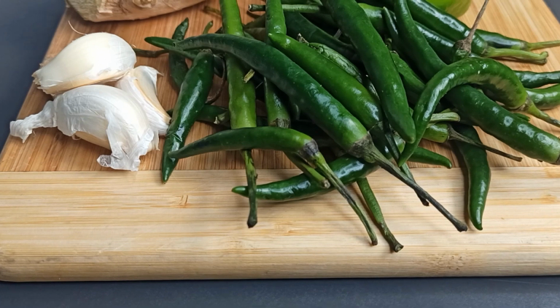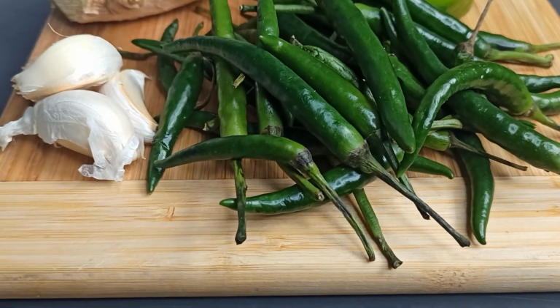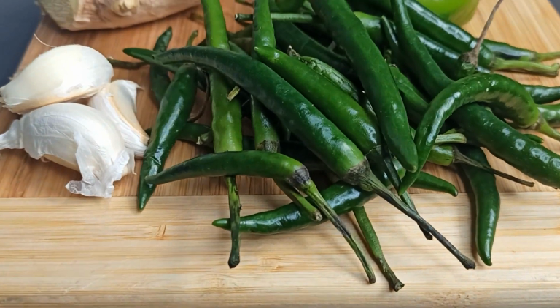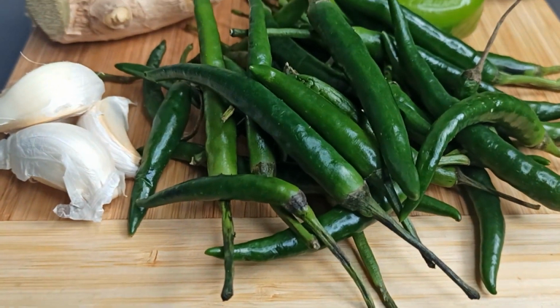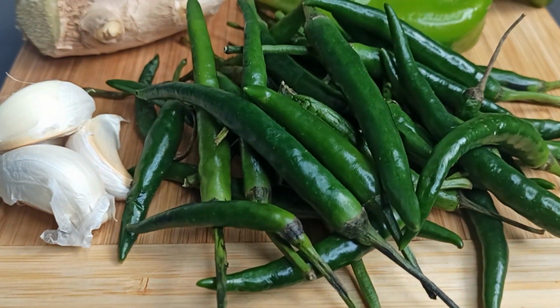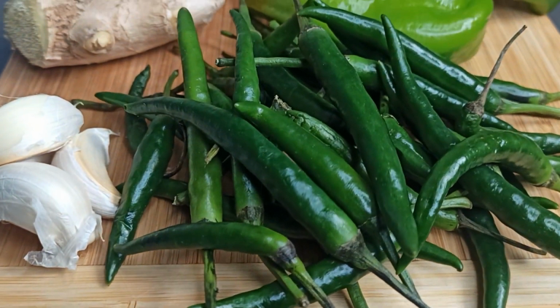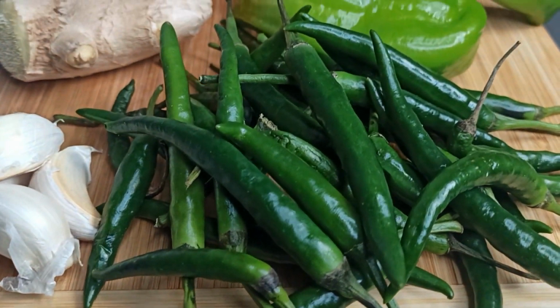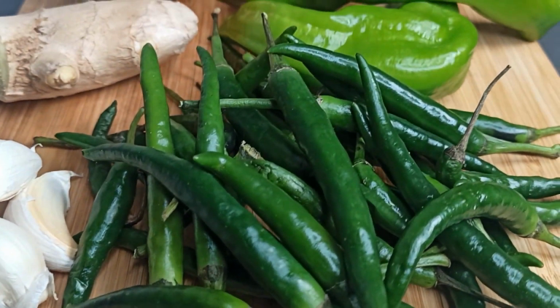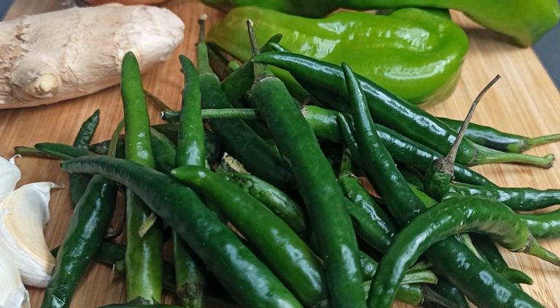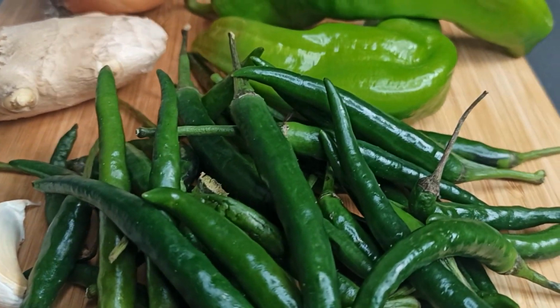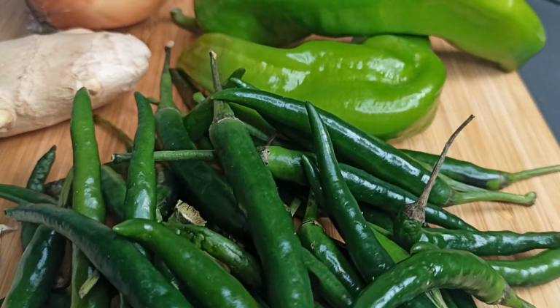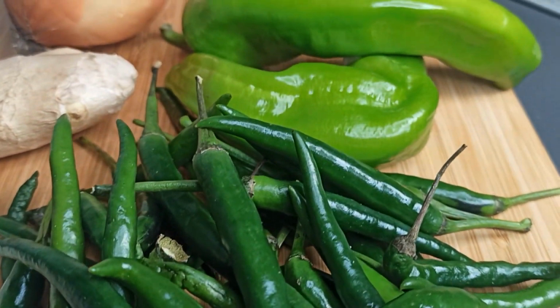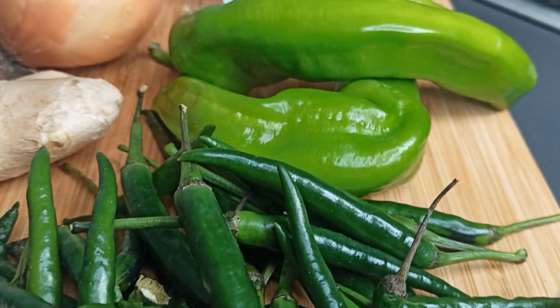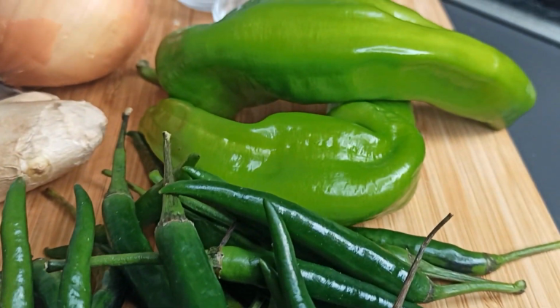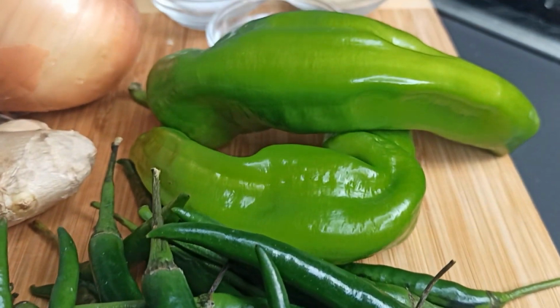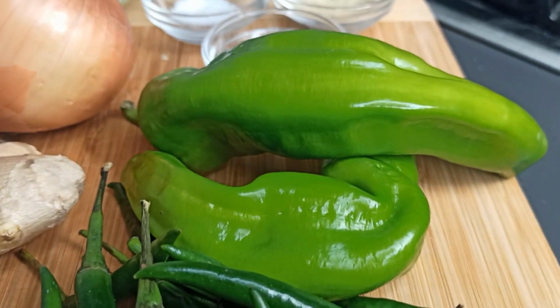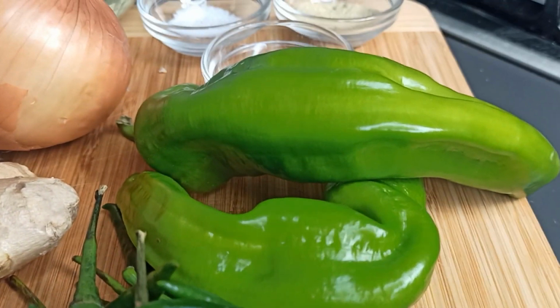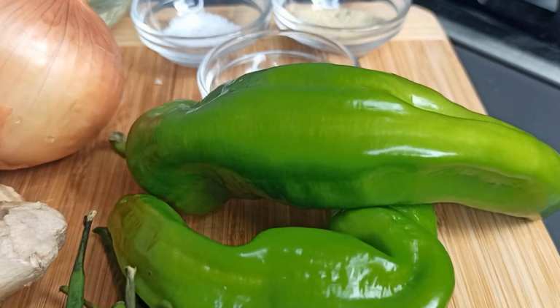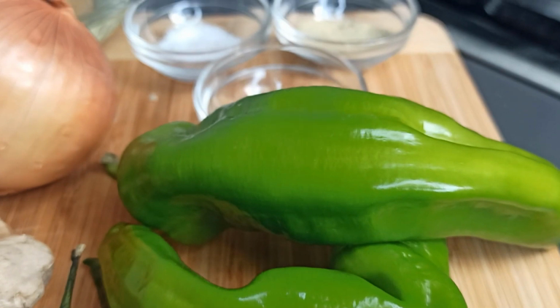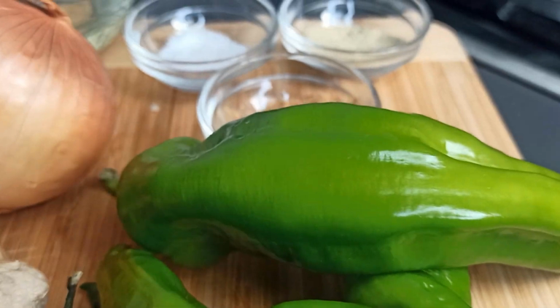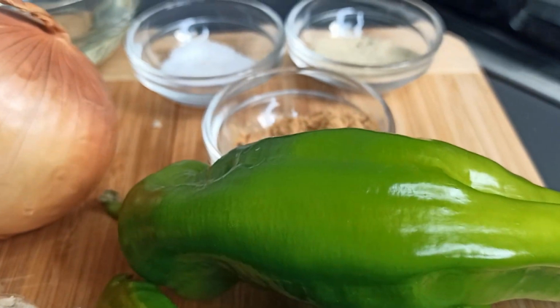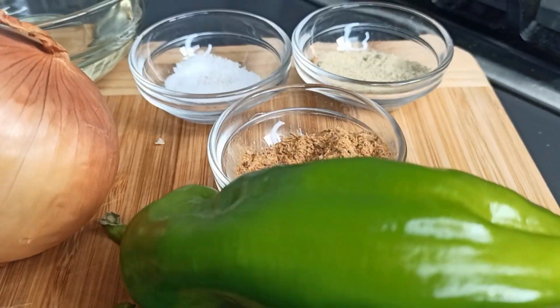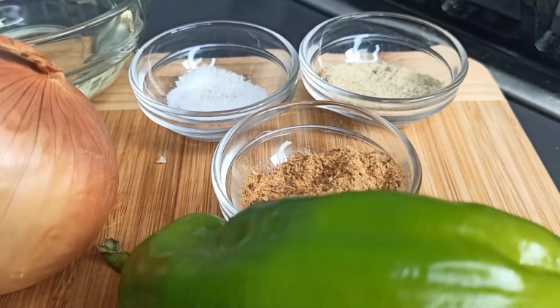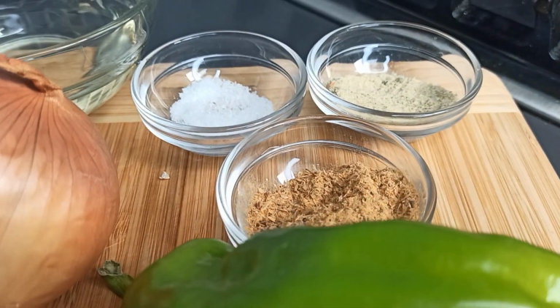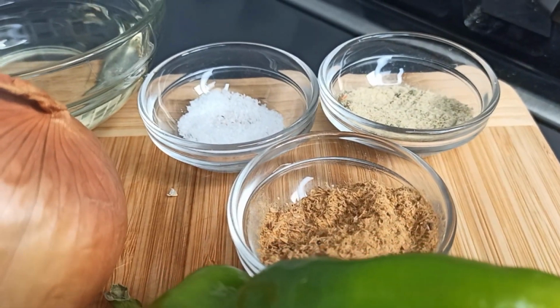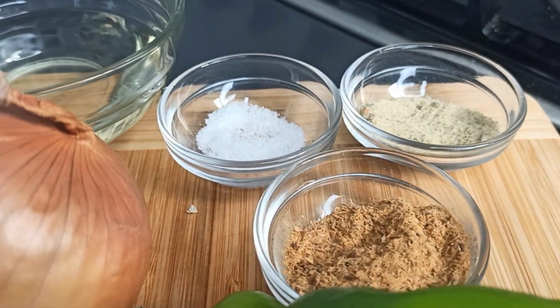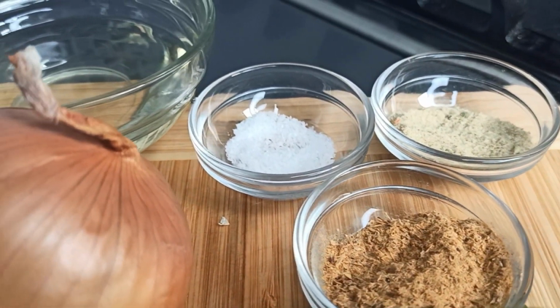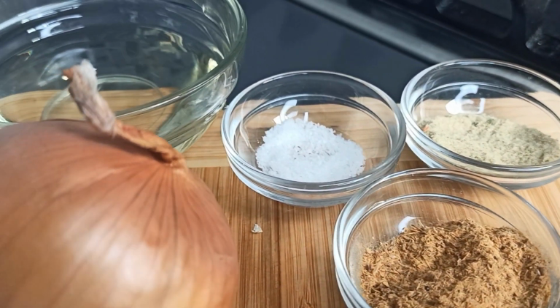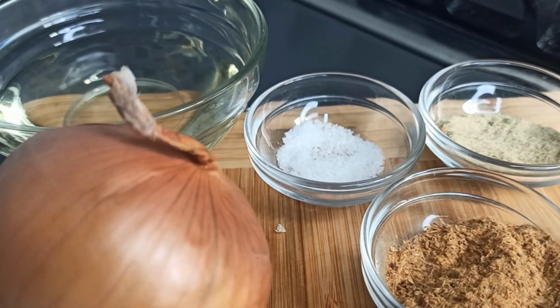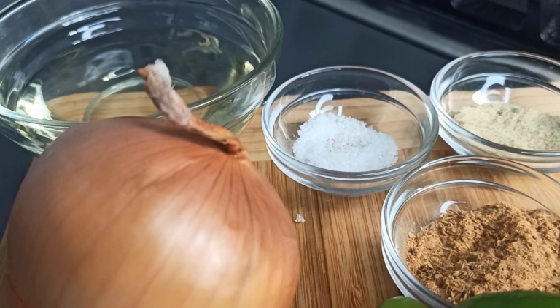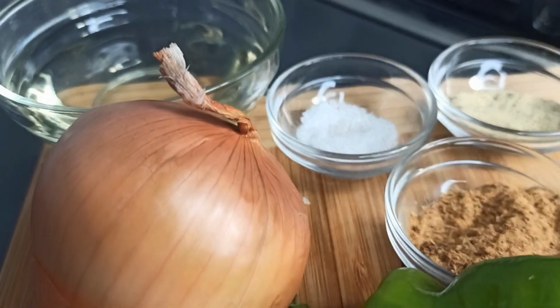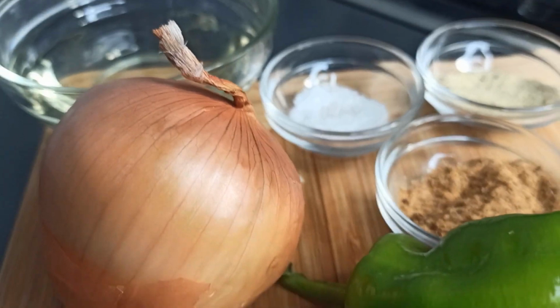Hi friends, welcome back to my channel. I'm Georgina. In today's recipe, I'm going to share with you how I make my assorted green chili sauce. Let's get started.